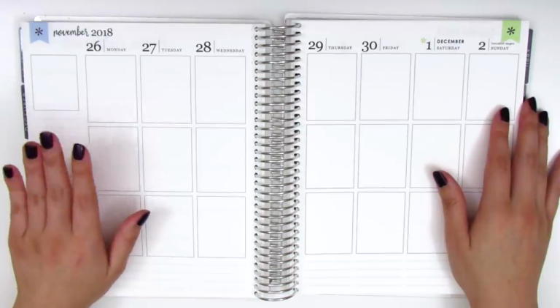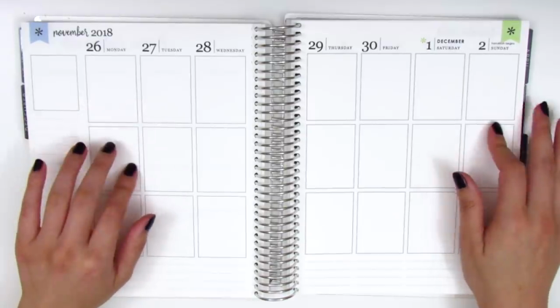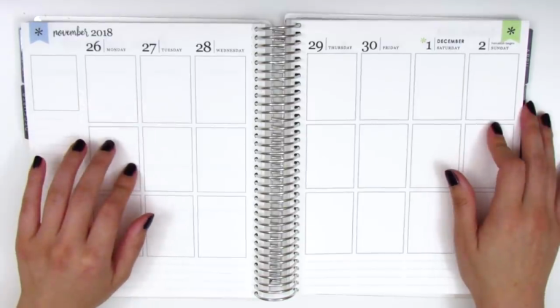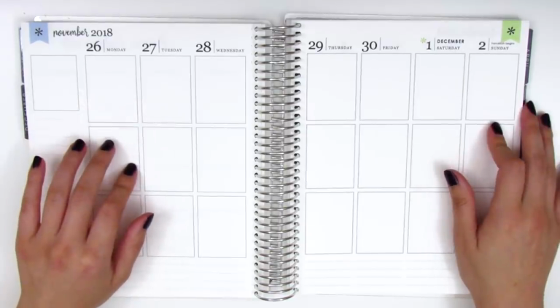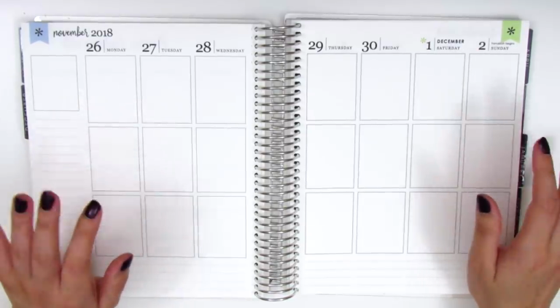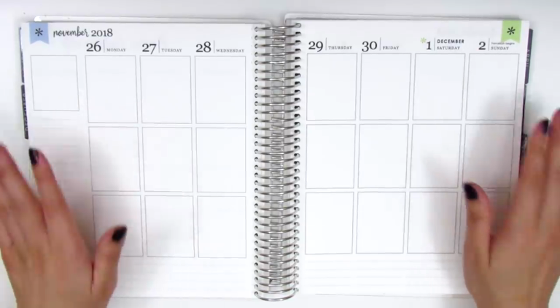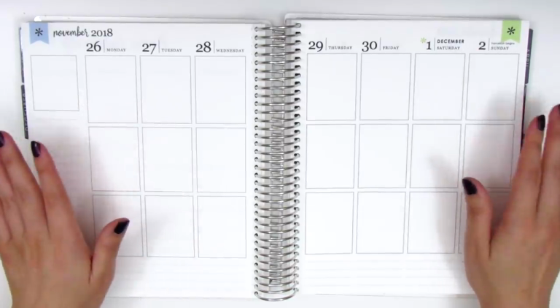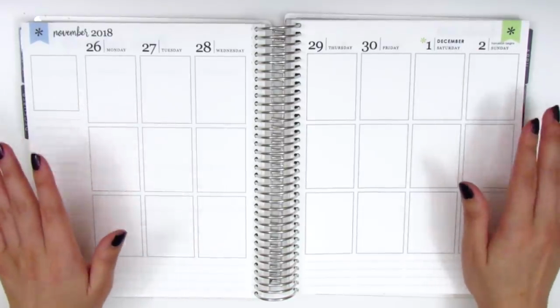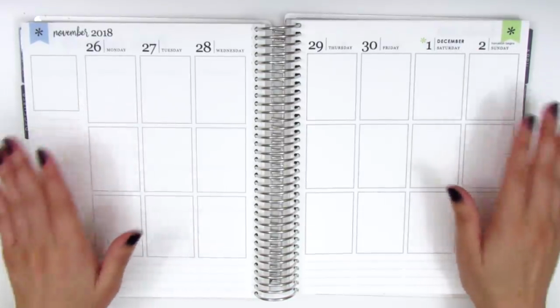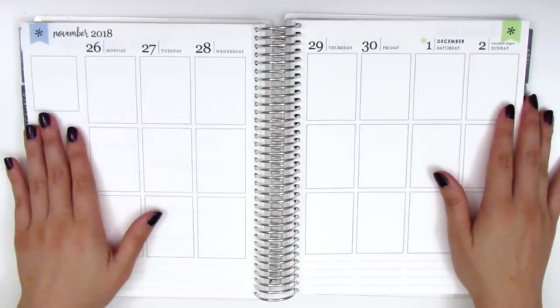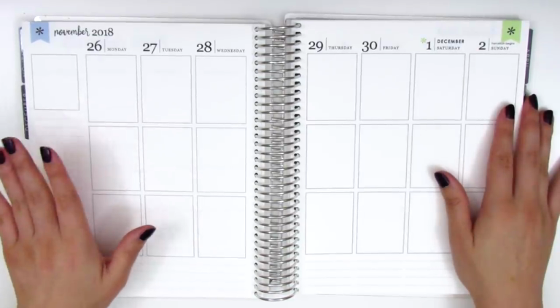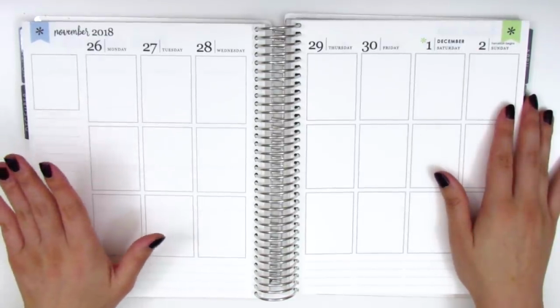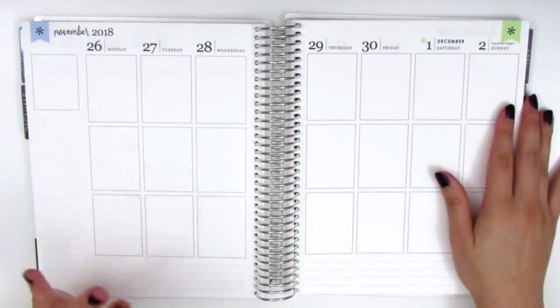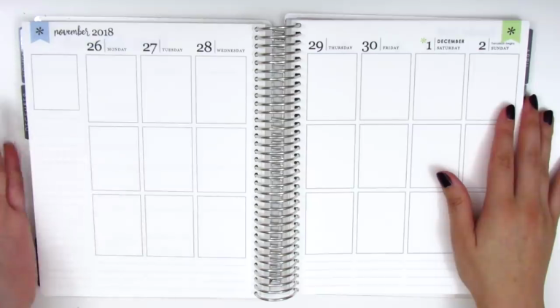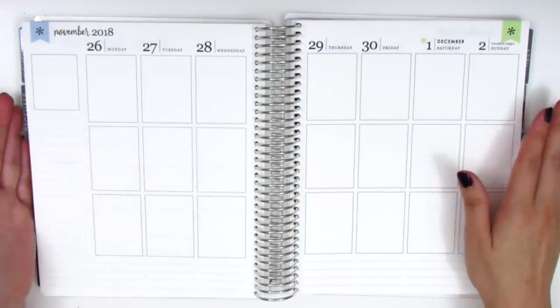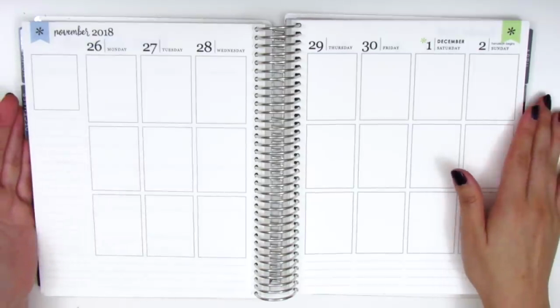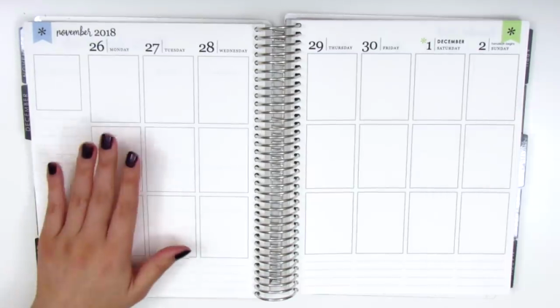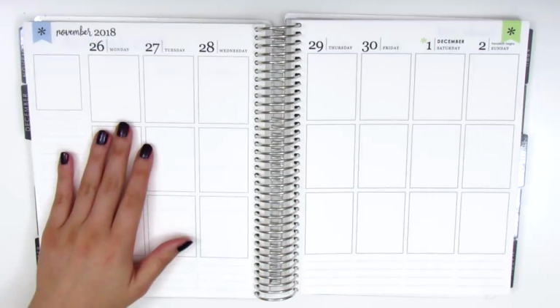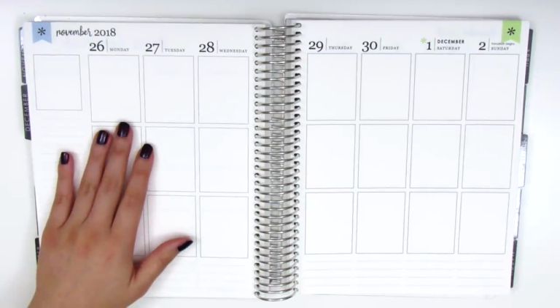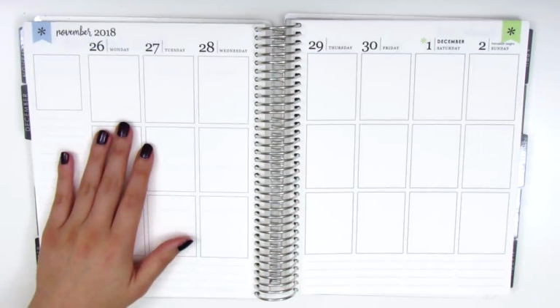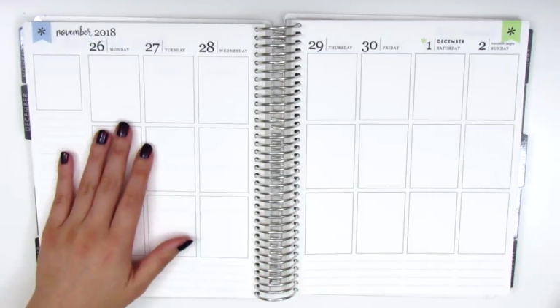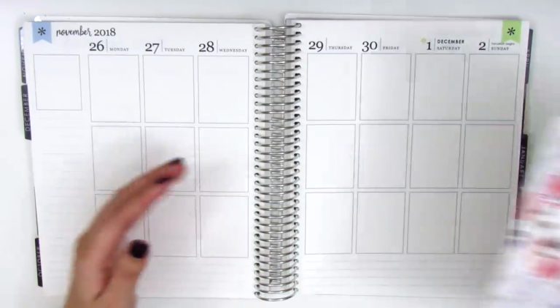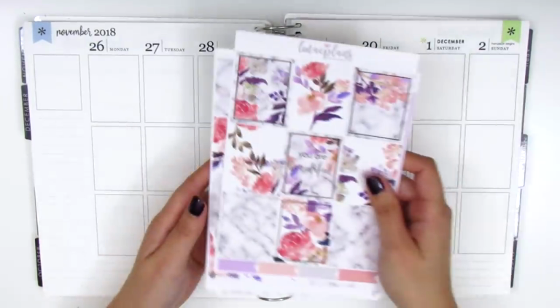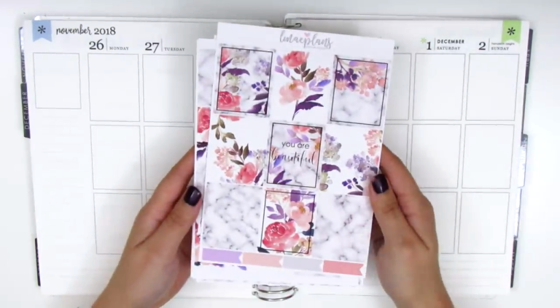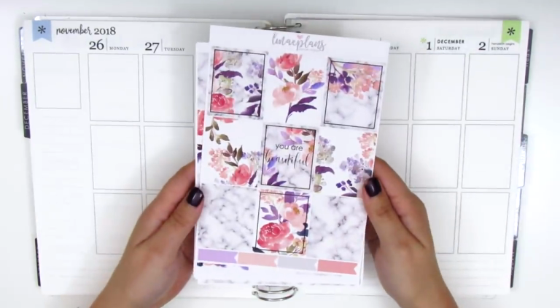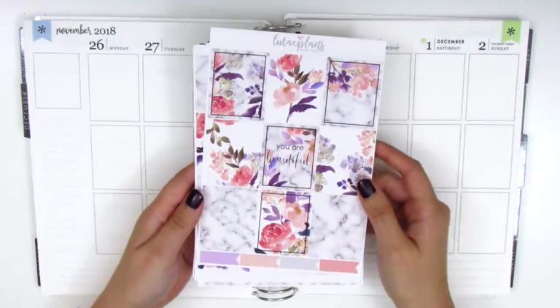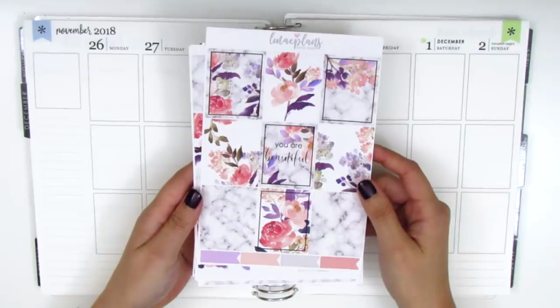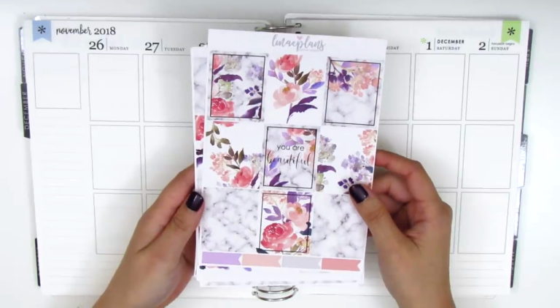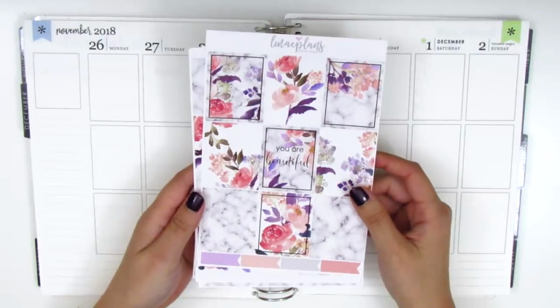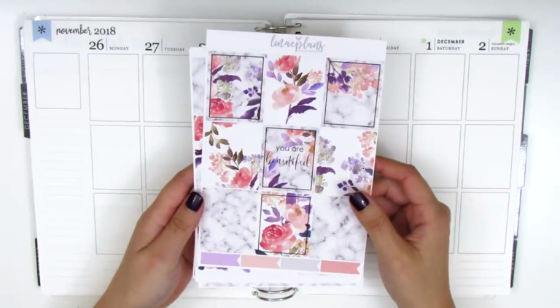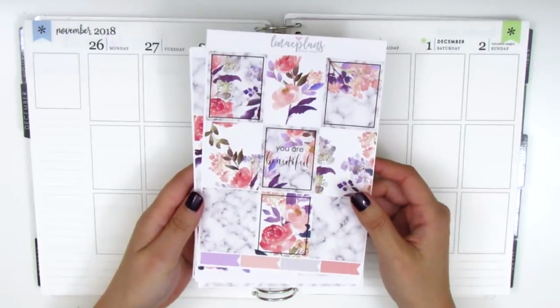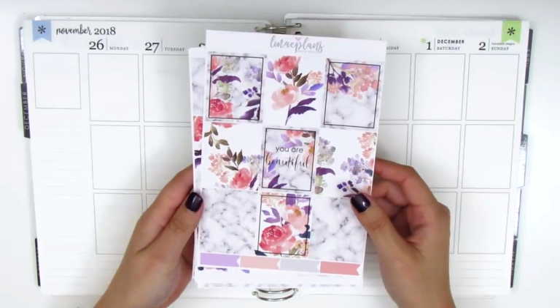For this week, I had a really hard time deciding if I wanted to start with Christmas kits or if I wanted to do fall kits and ultimately I decided on neither. For this week, I want to pull in this gorgeous kit from Elmay Plans.